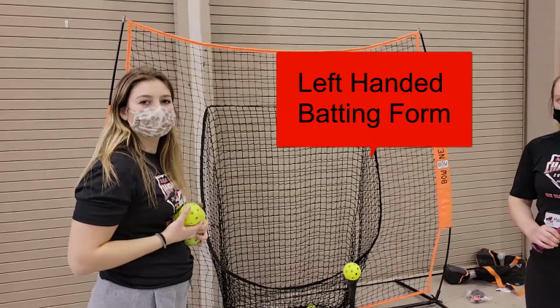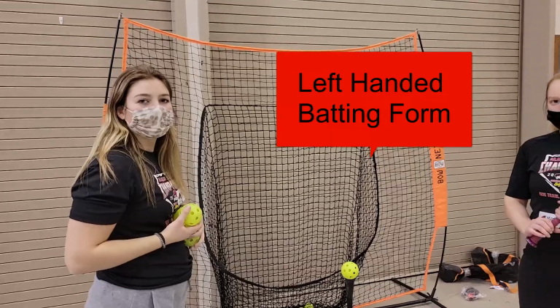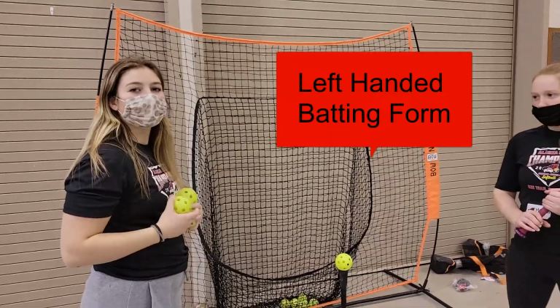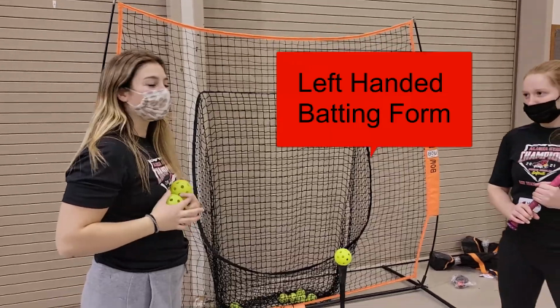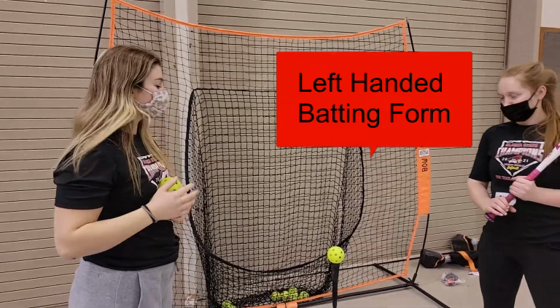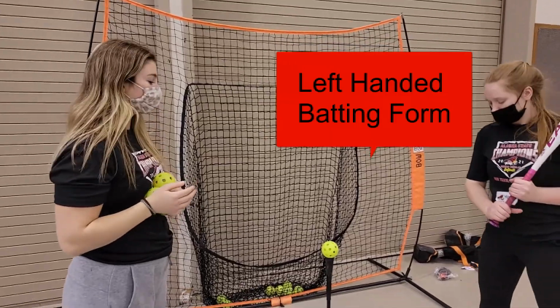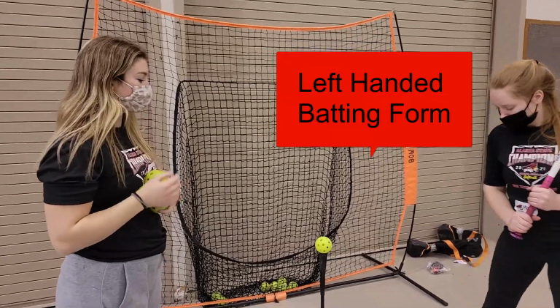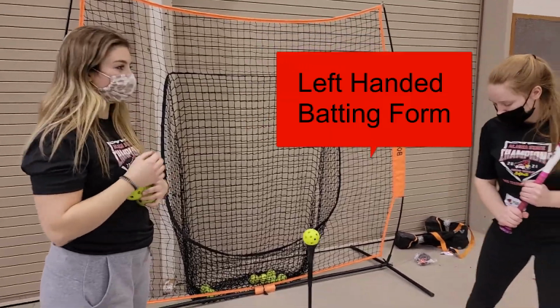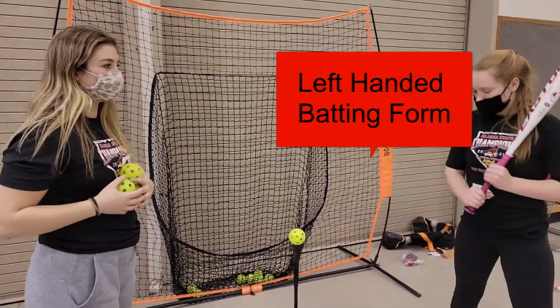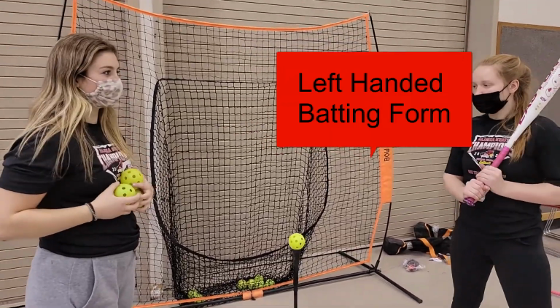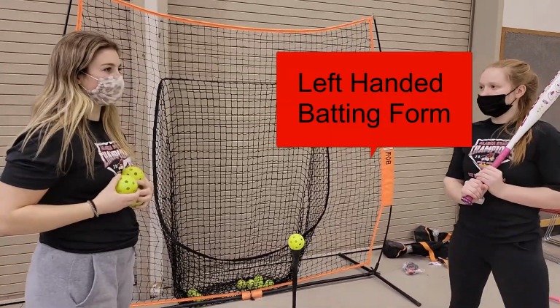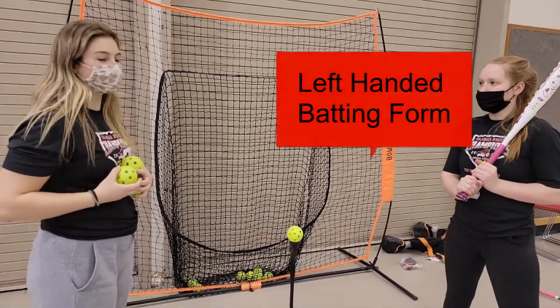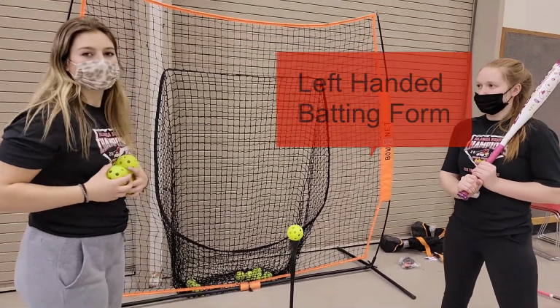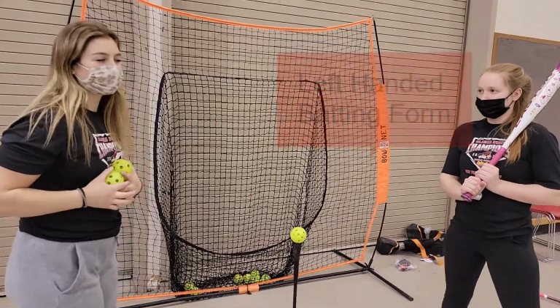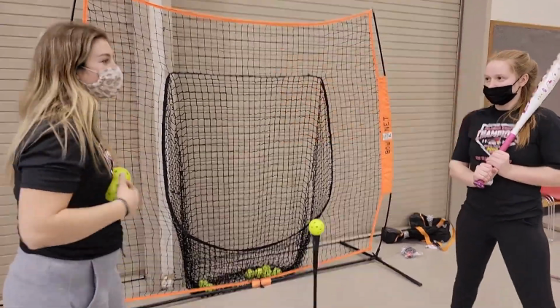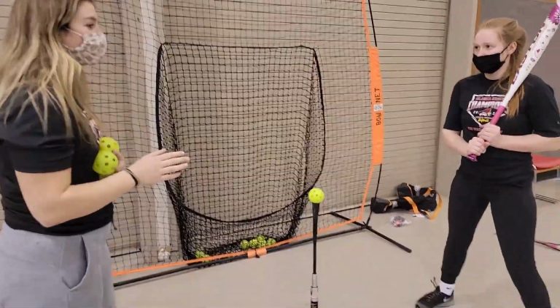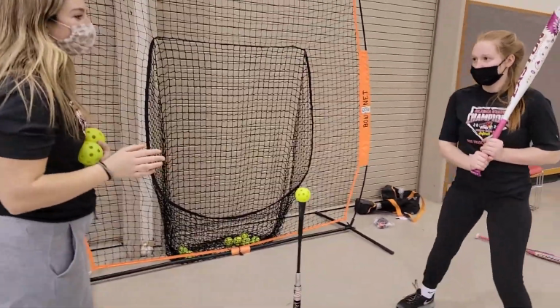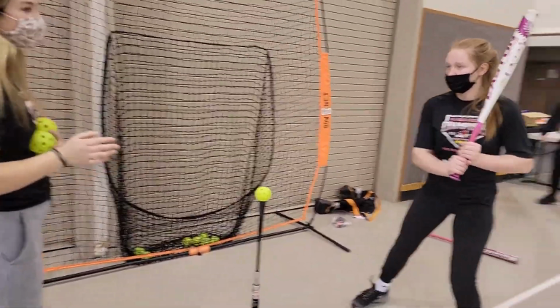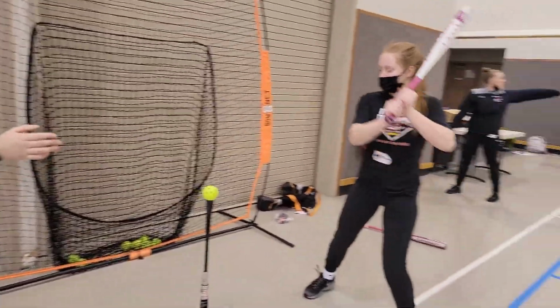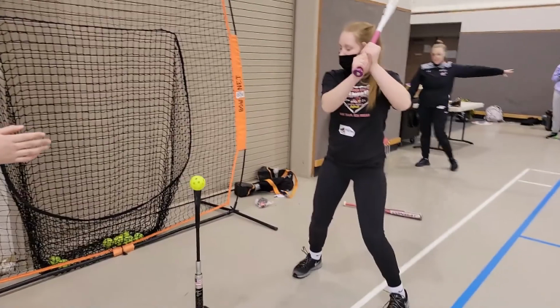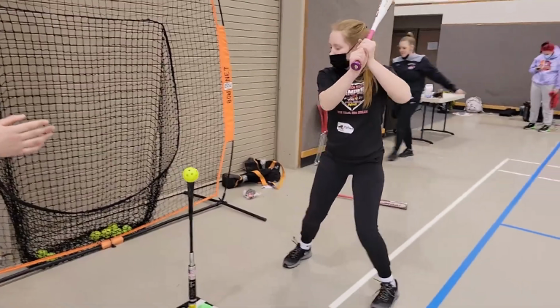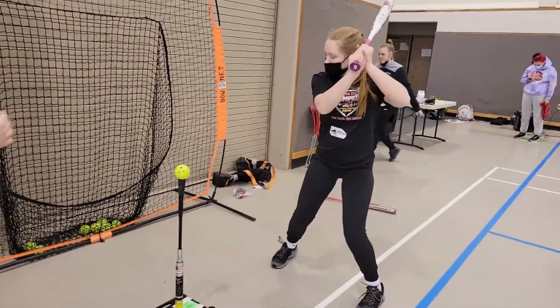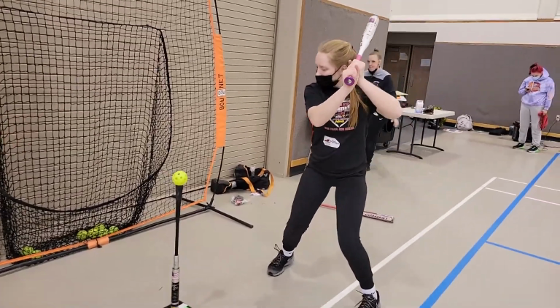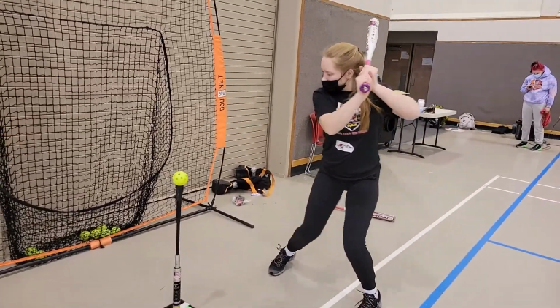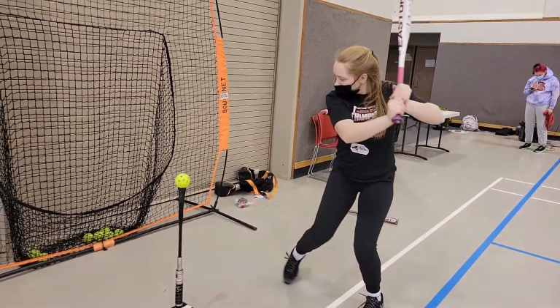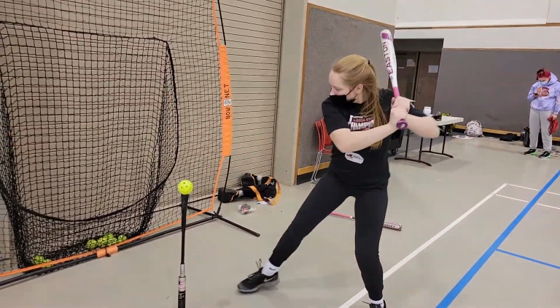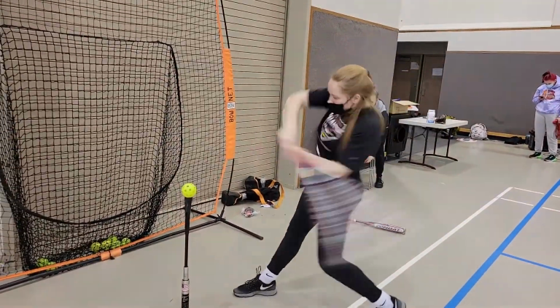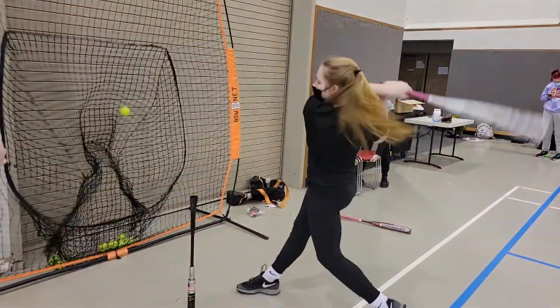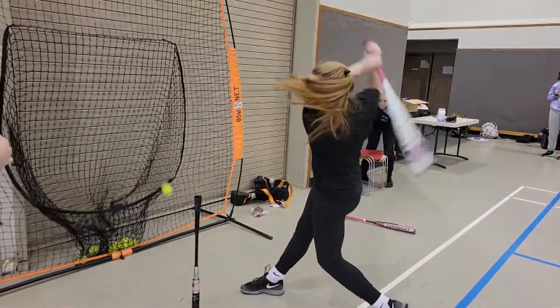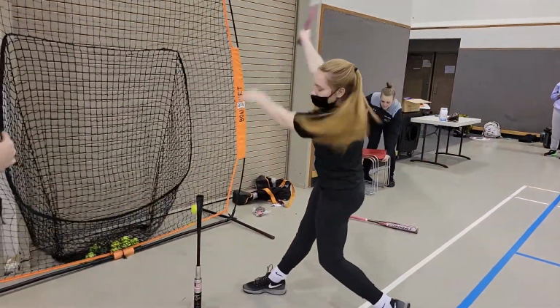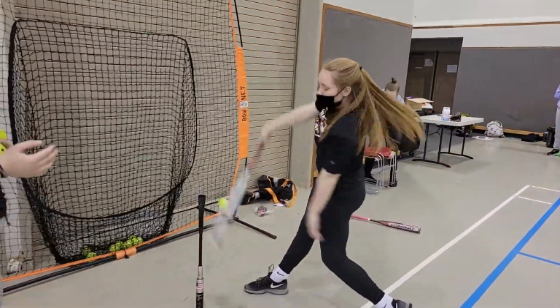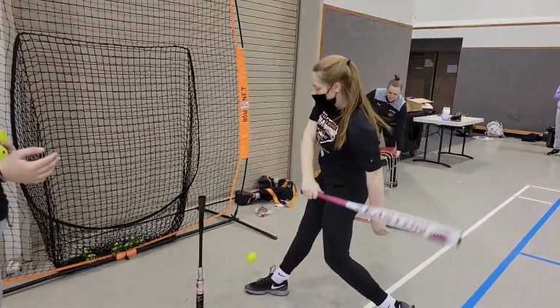Okay, this is an example of a left-handed batter hitting. First, she's just gonna swing all the way through. That's it all together.